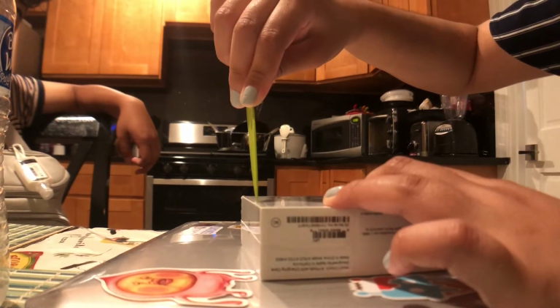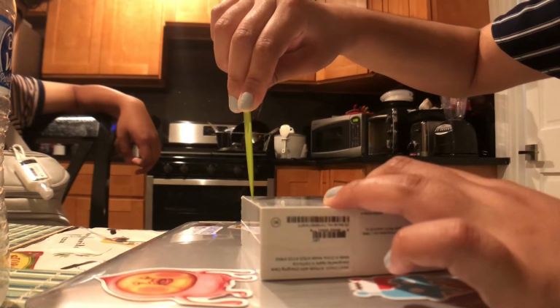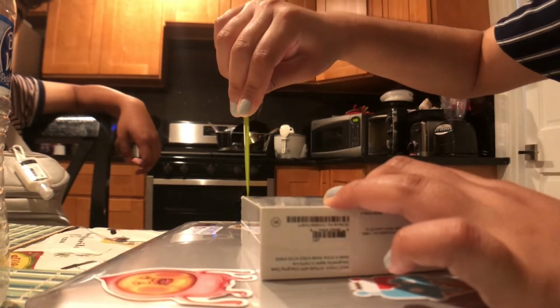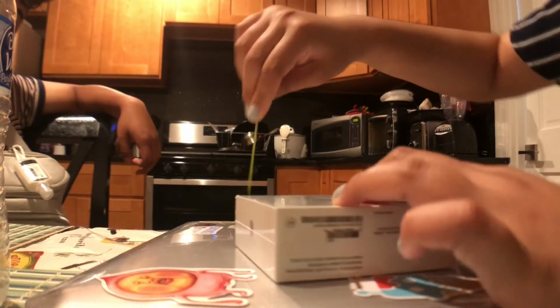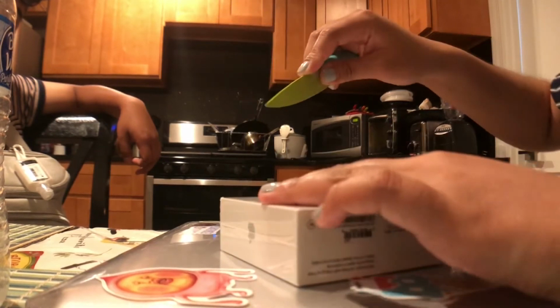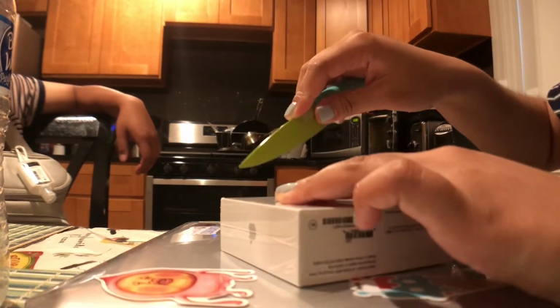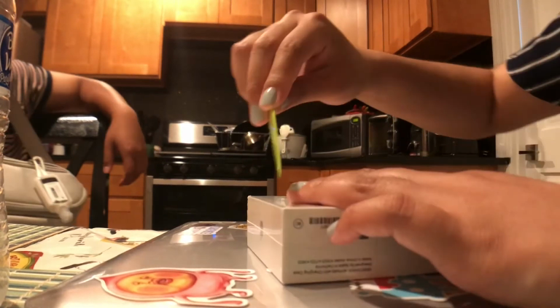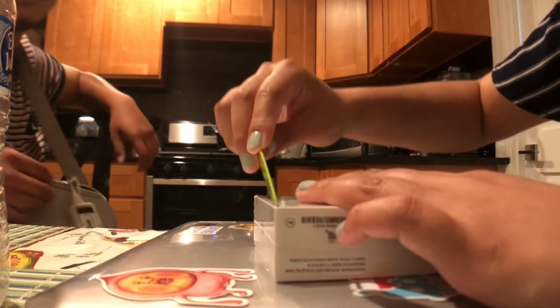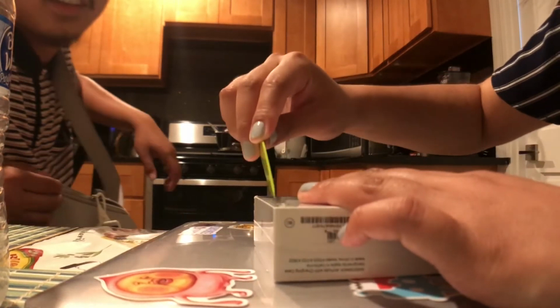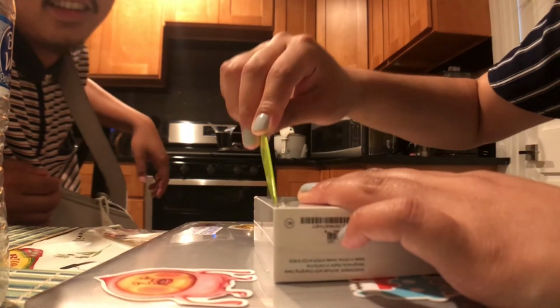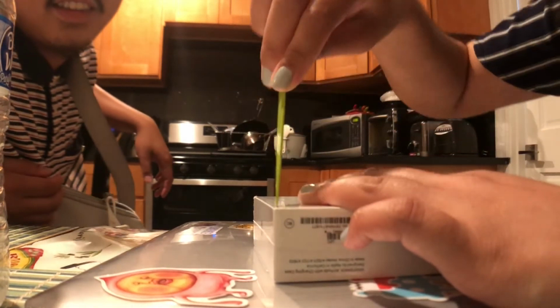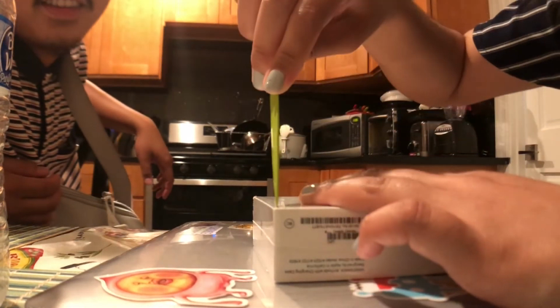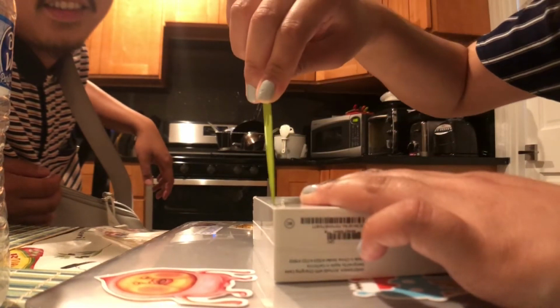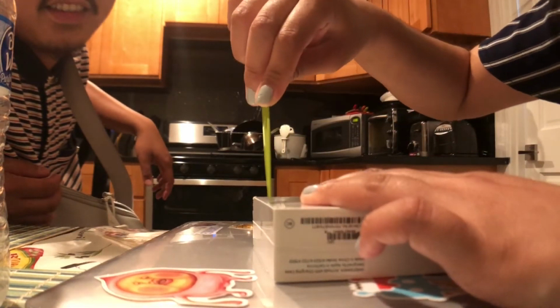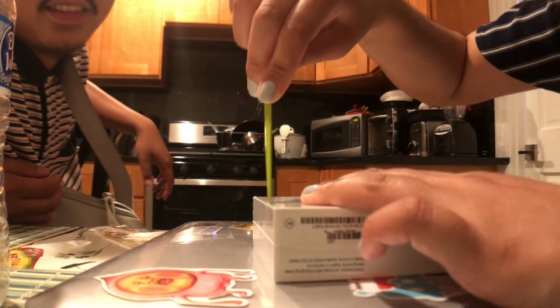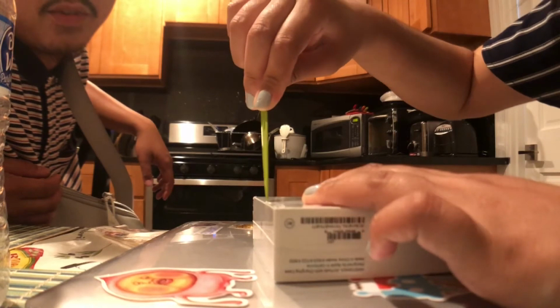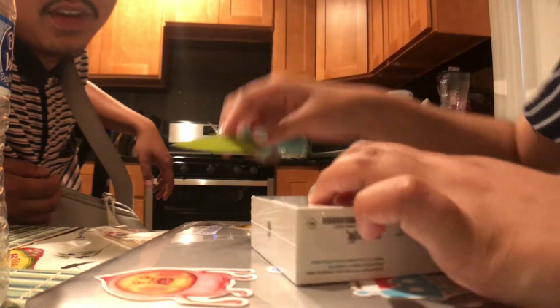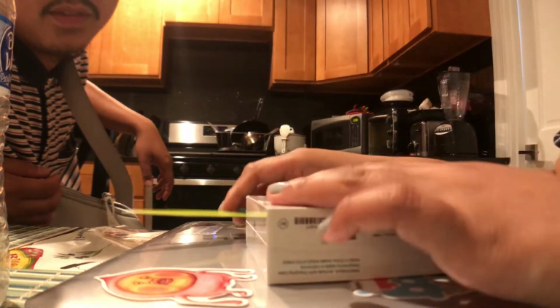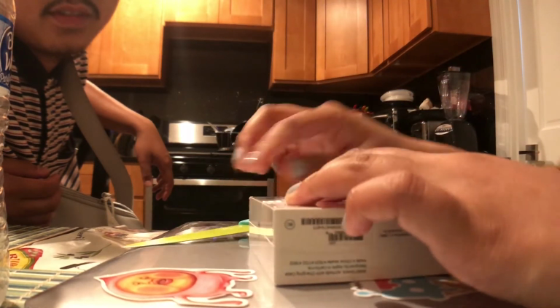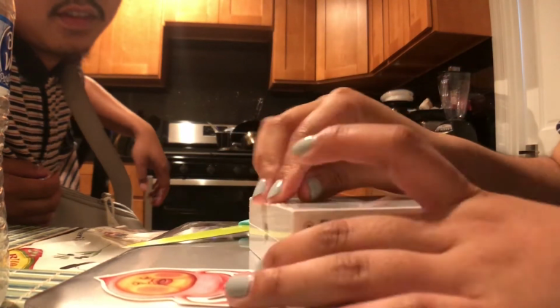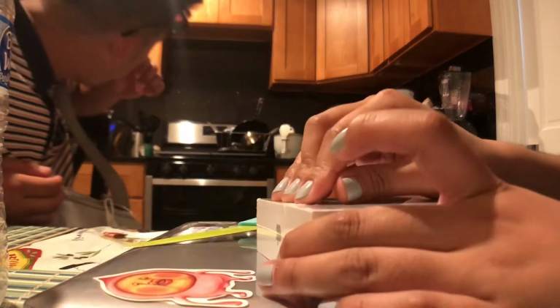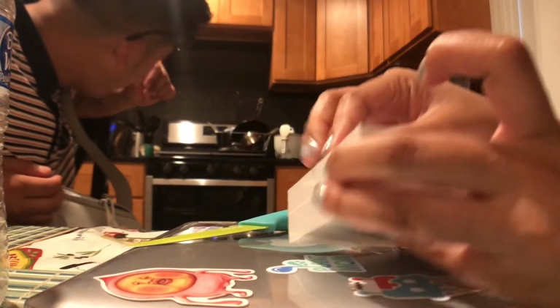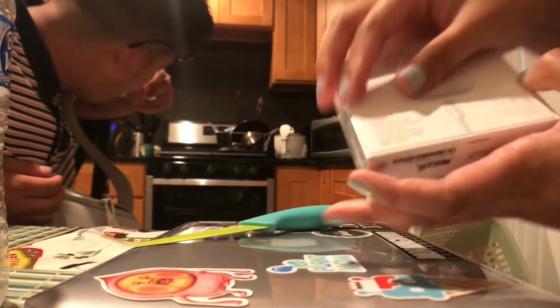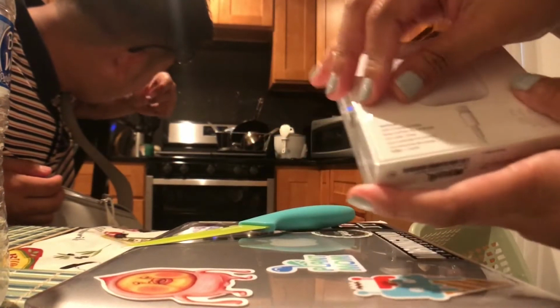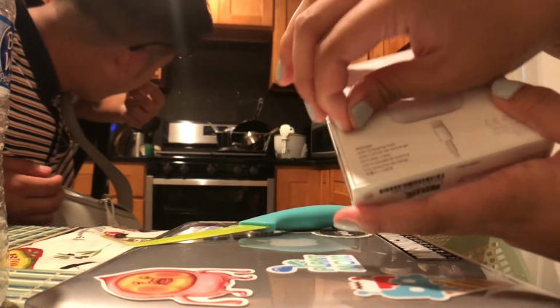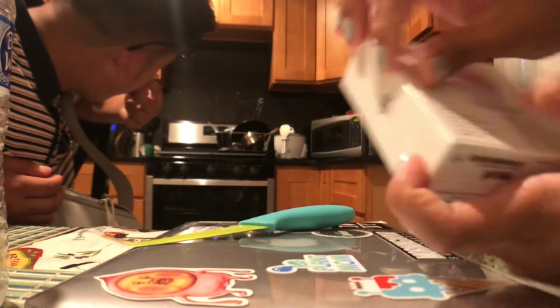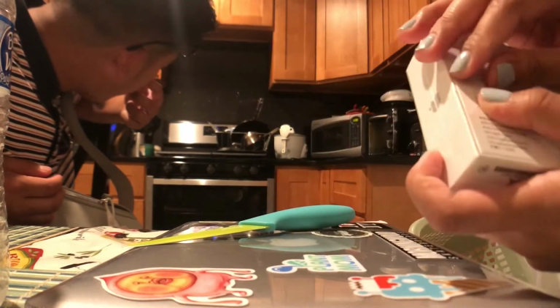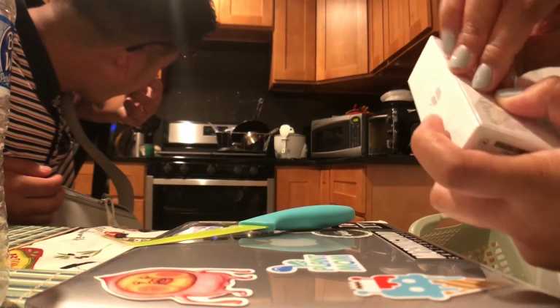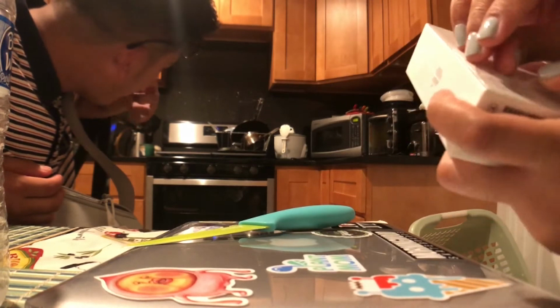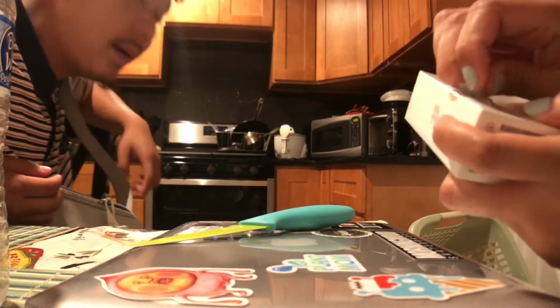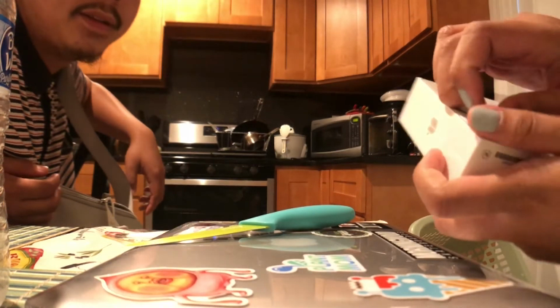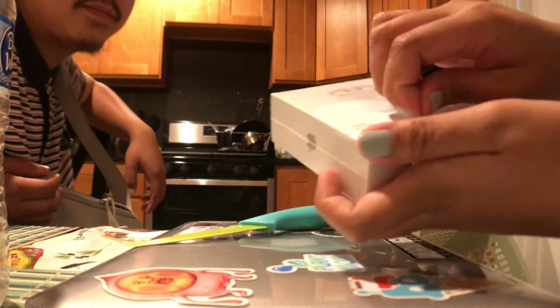So we're just gonna cut this precisely like this. I don't like breaking packages because I like to keep them in mint condition.